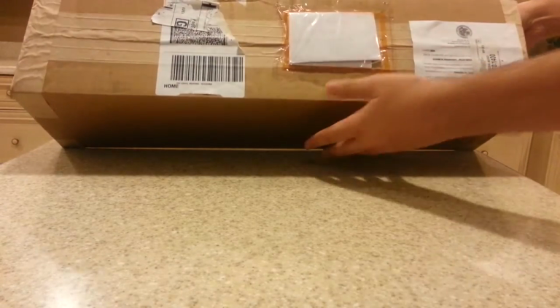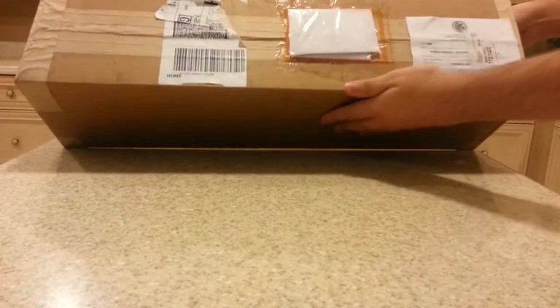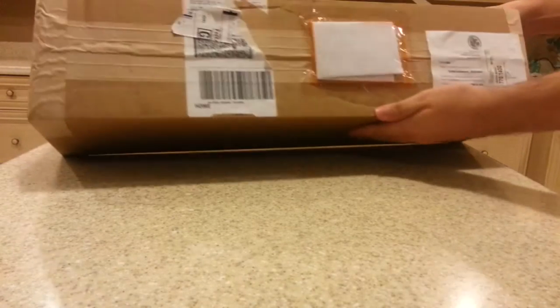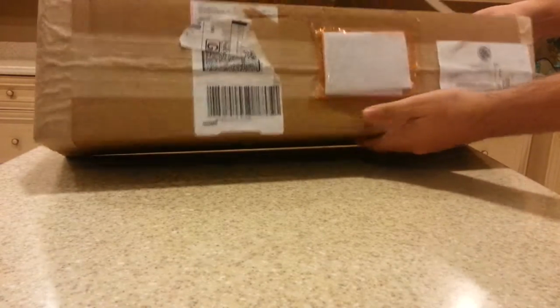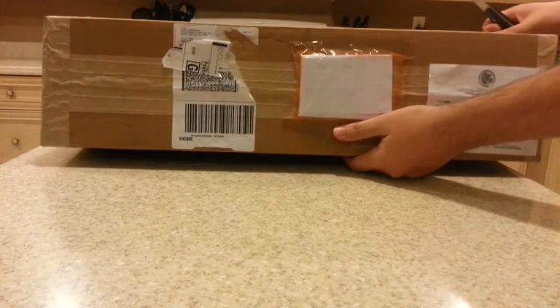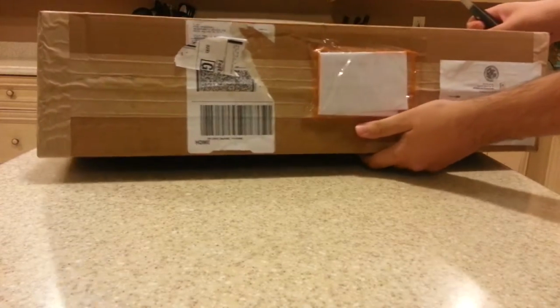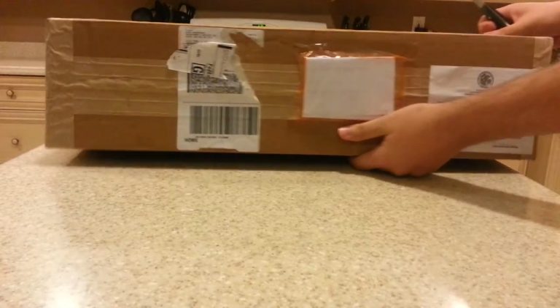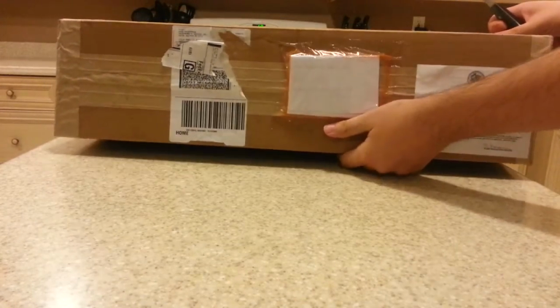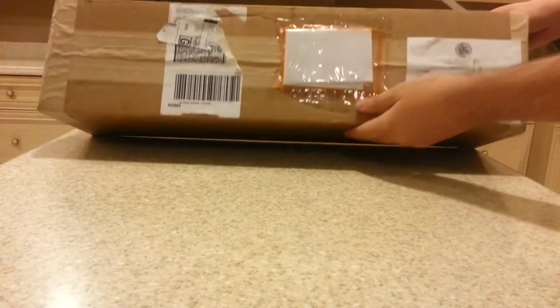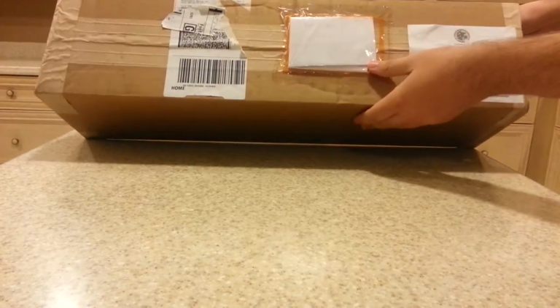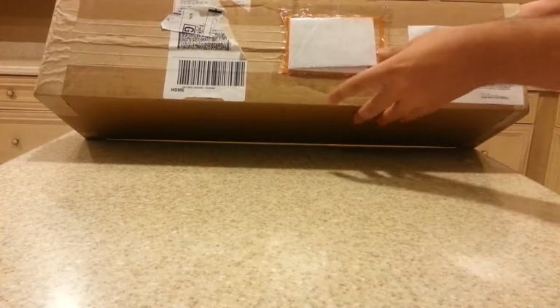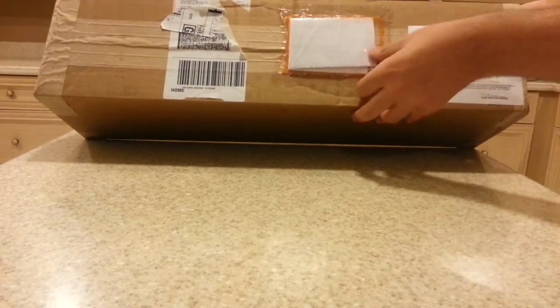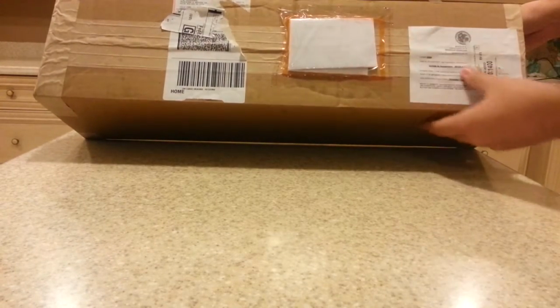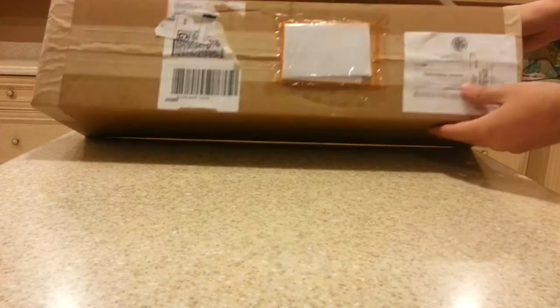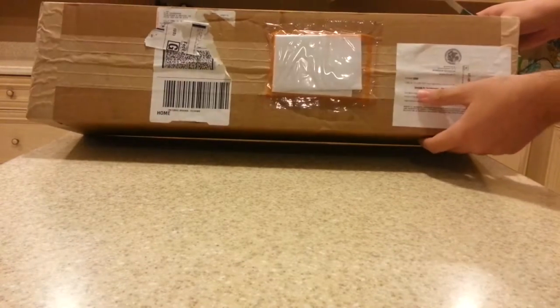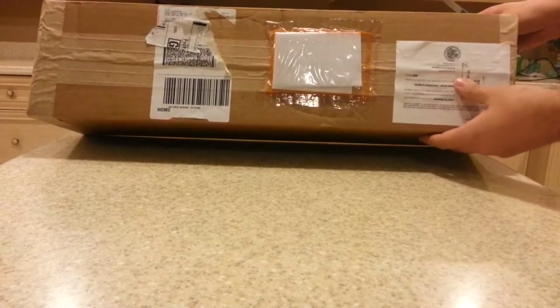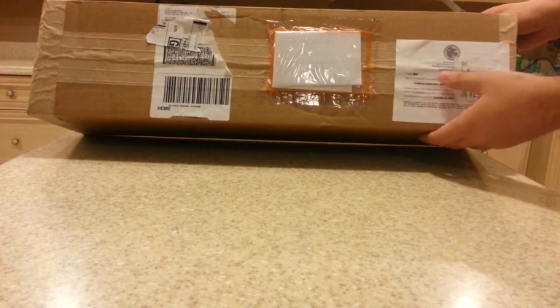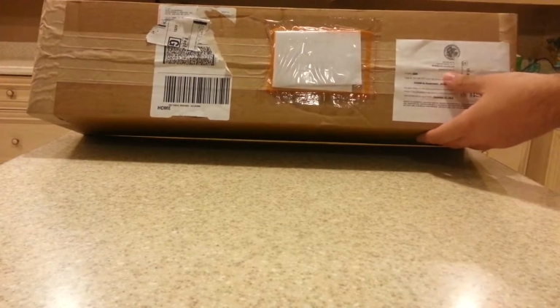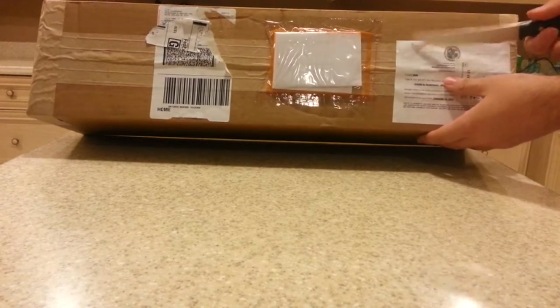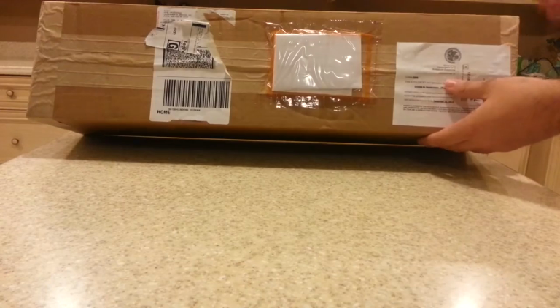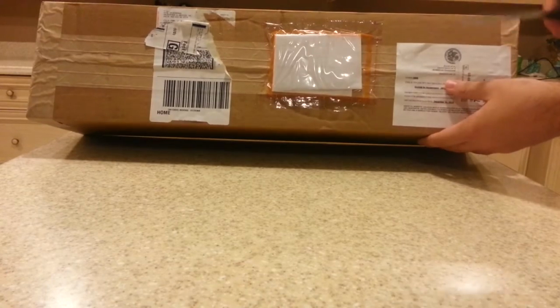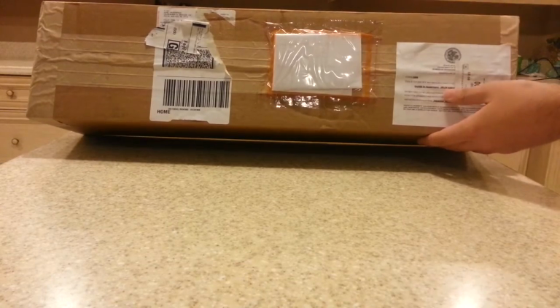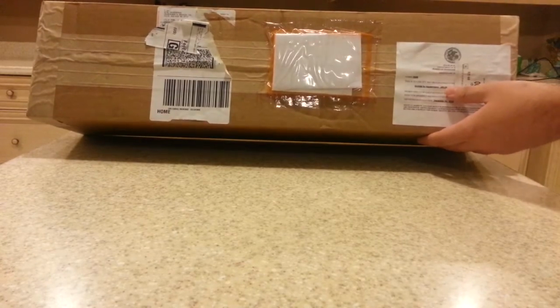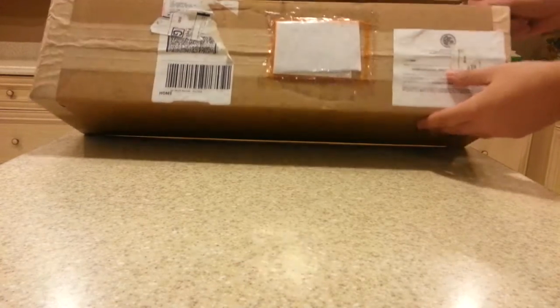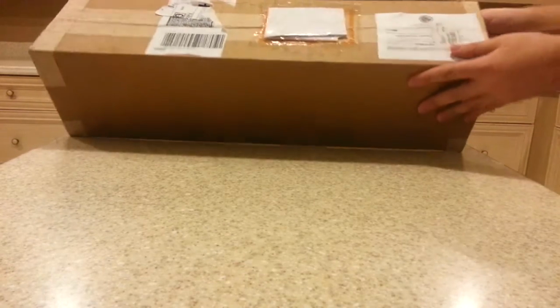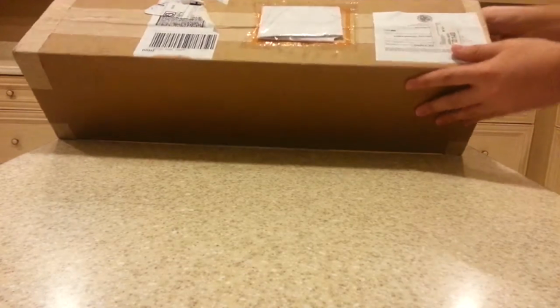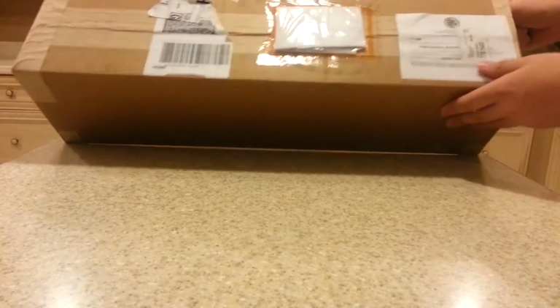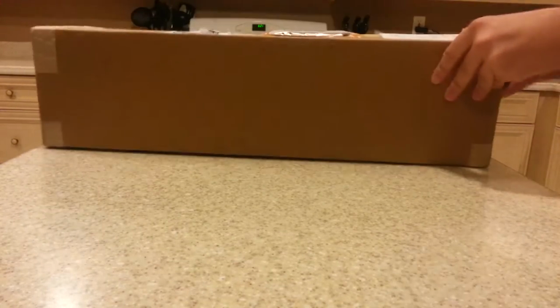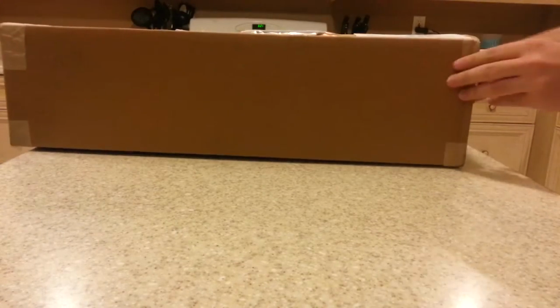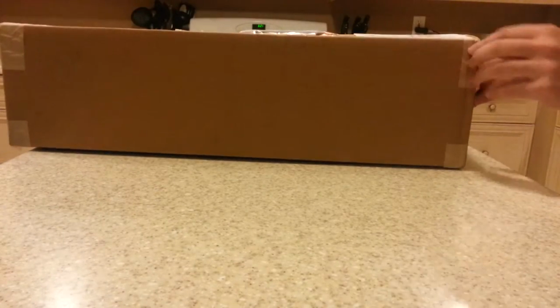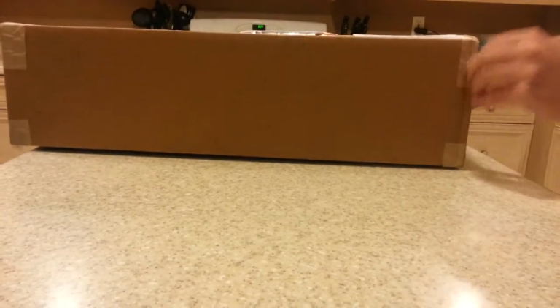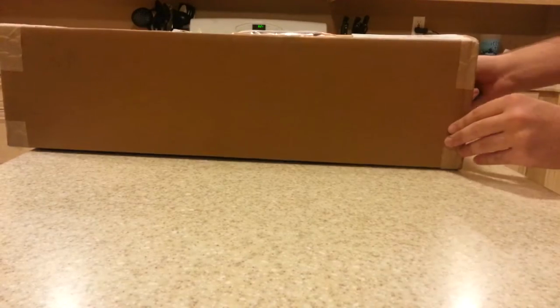Just looking at the box here, it looks pretty good — no dents, thank God. And I think we have some certificates, like APHIS certificates, so they don't open up your packages. Alright, I'm going to go ahead and get to opening here.